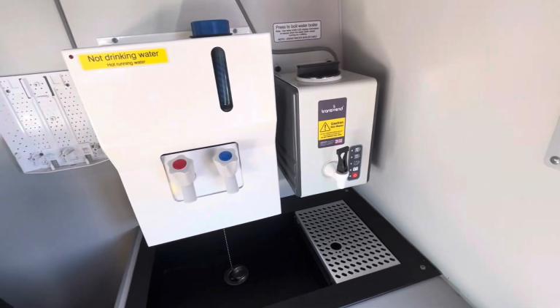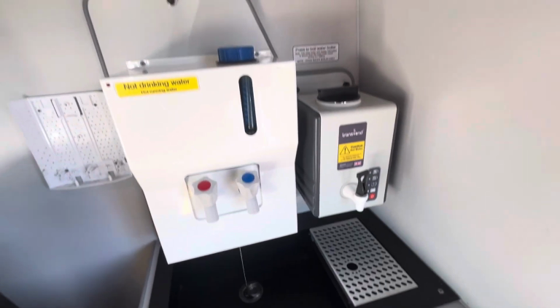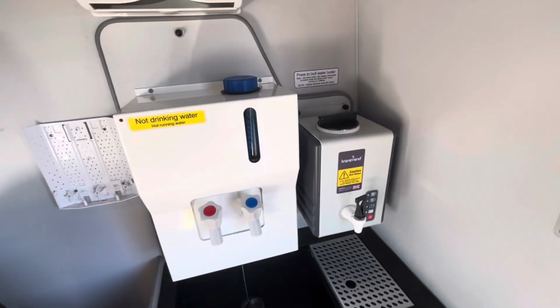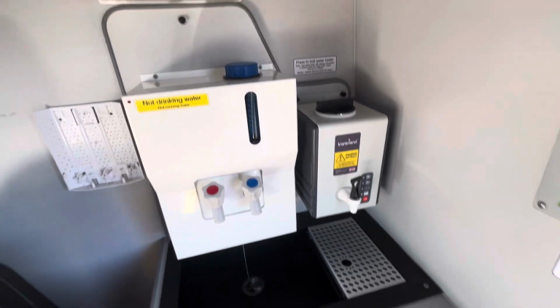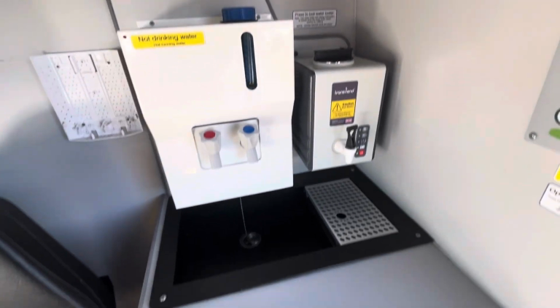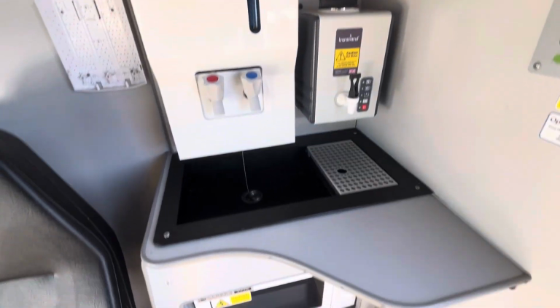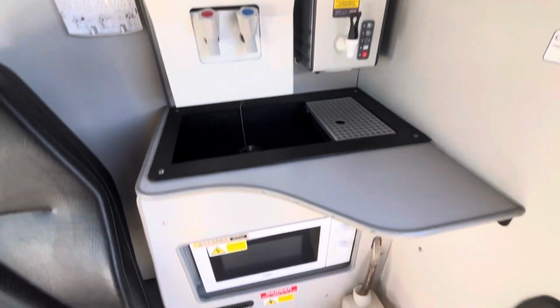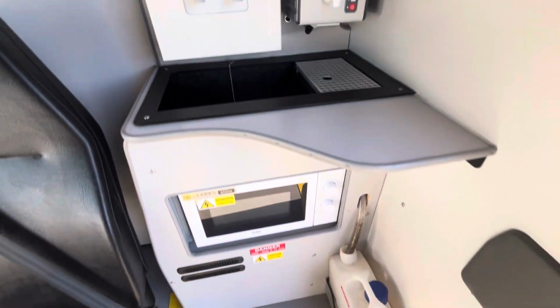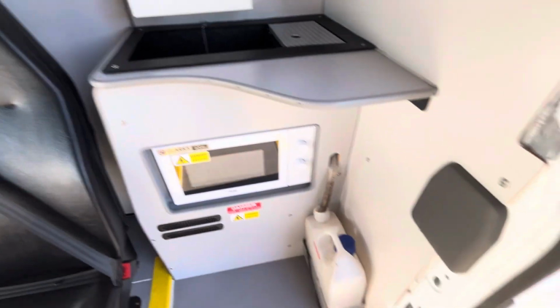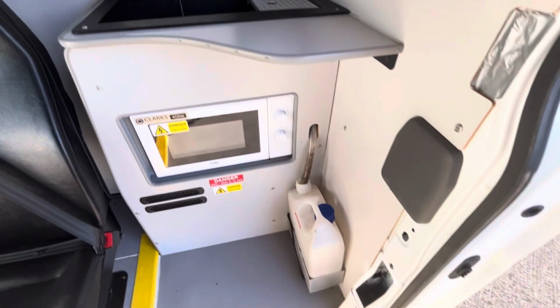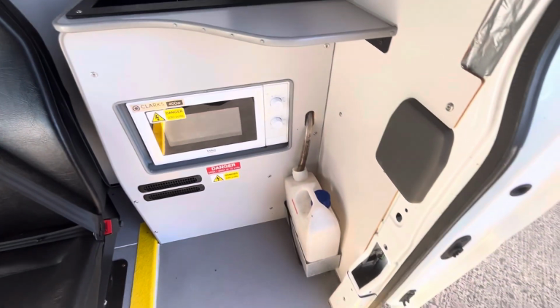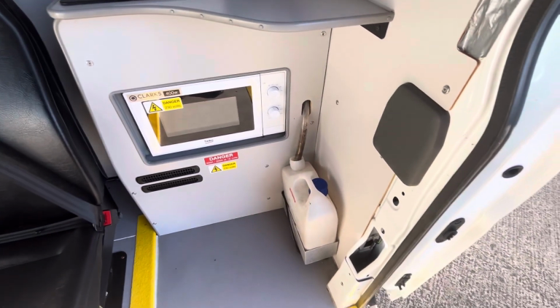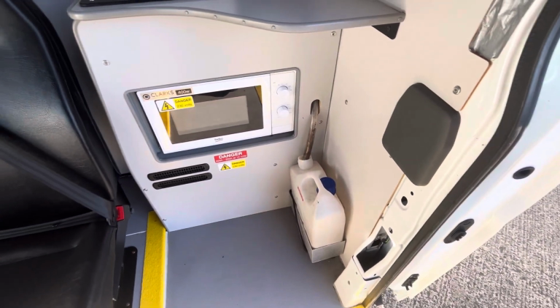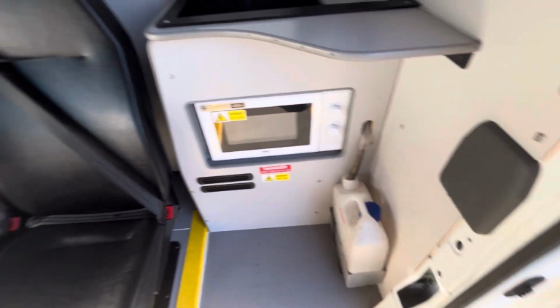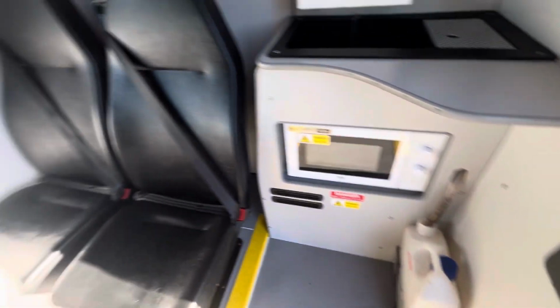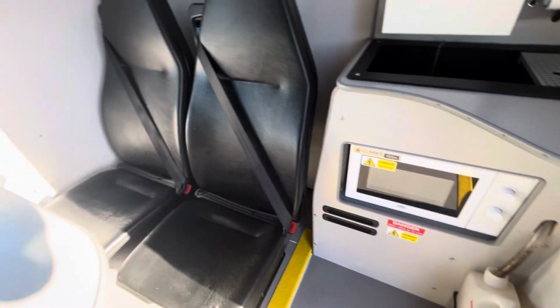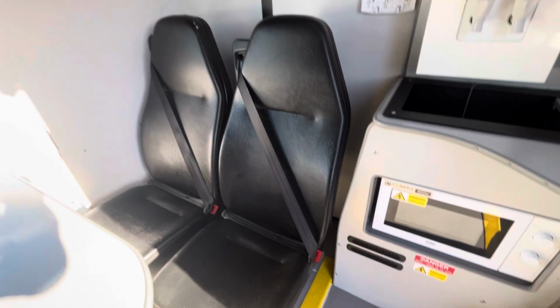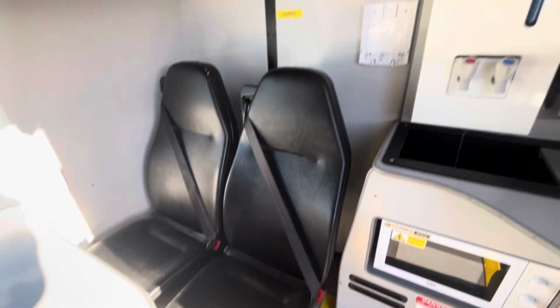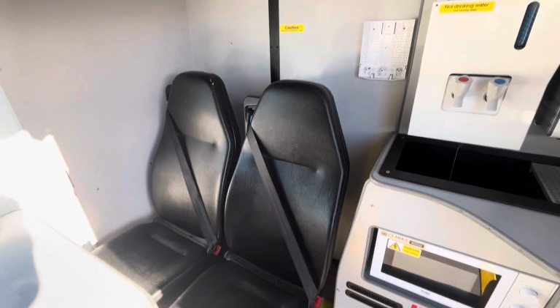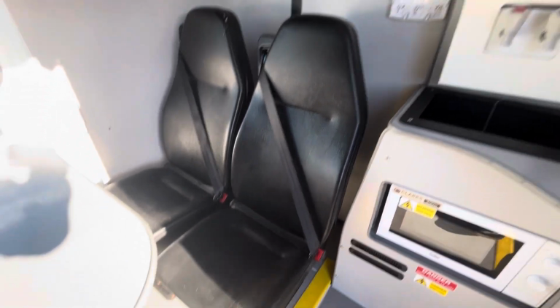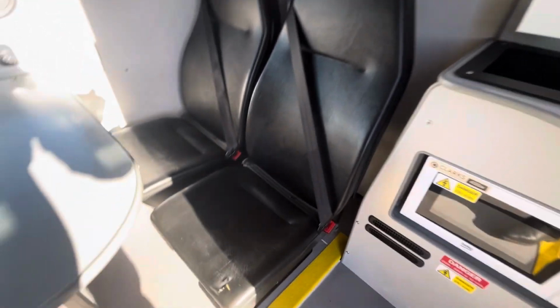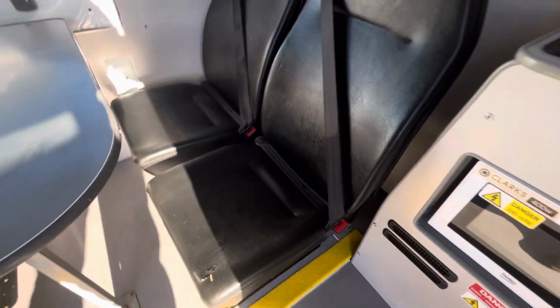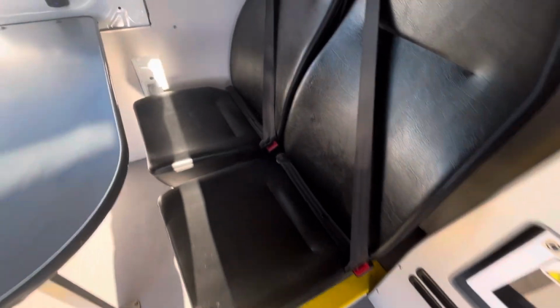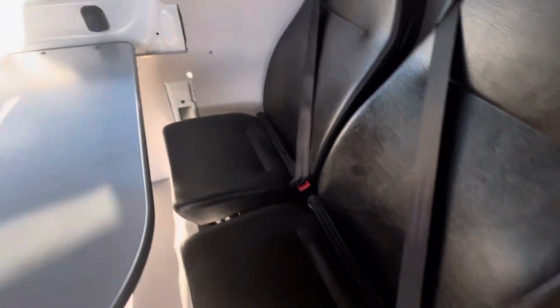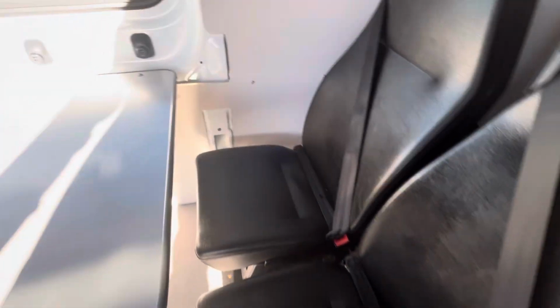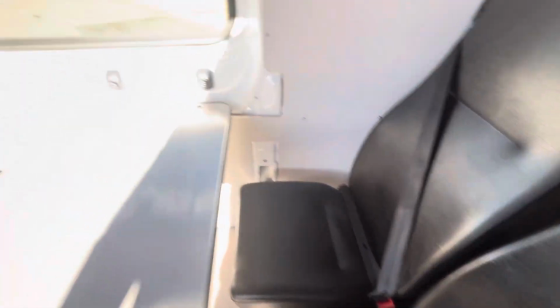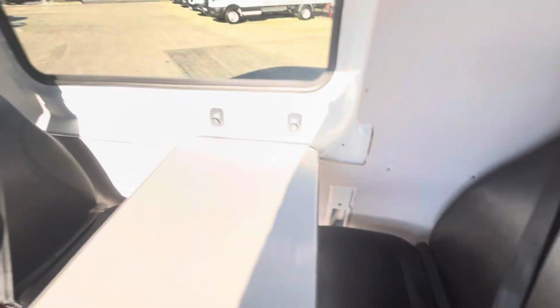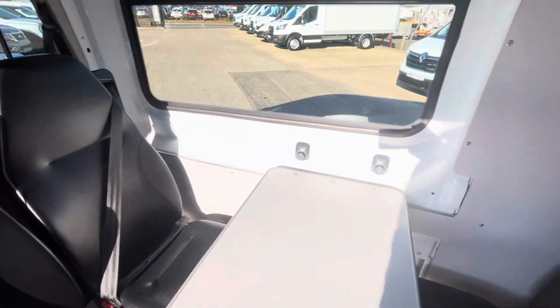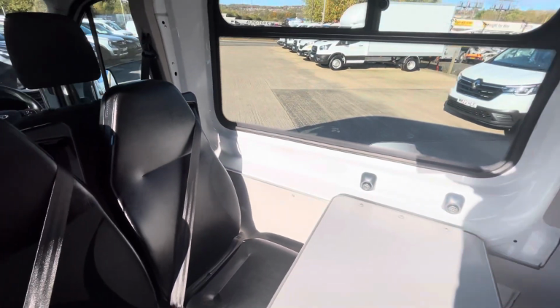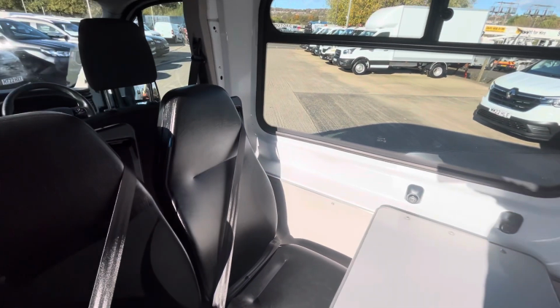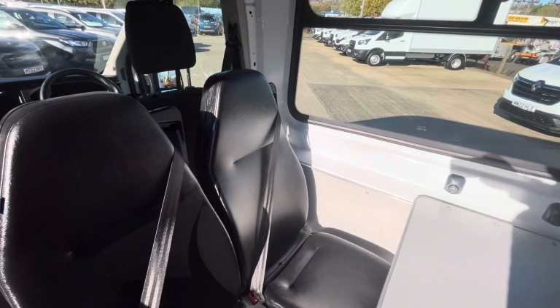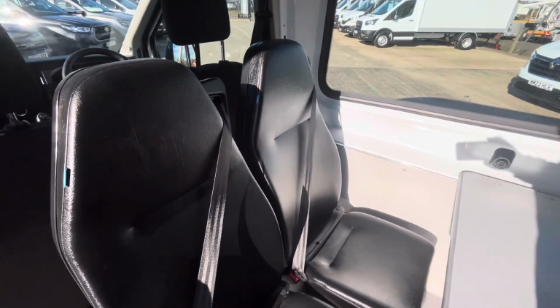So there you go — hot and cold water, boiler, microwave, and your waste water tank as well. The seats are all in fantastic condition. All good room in there.